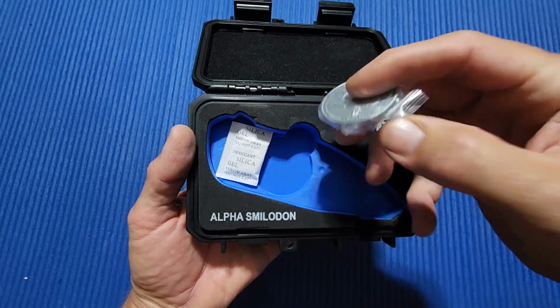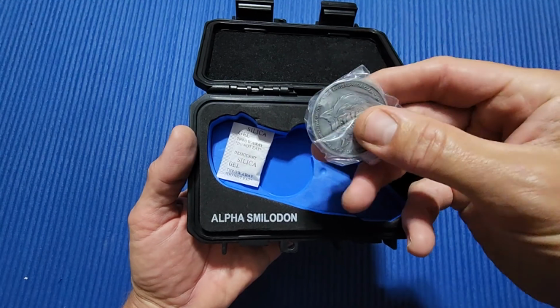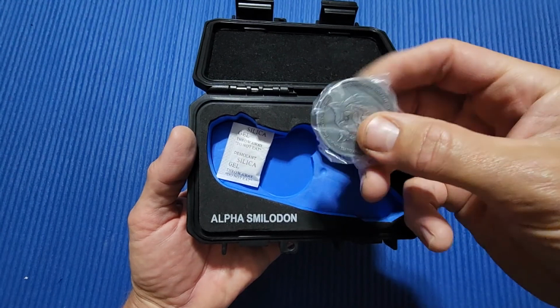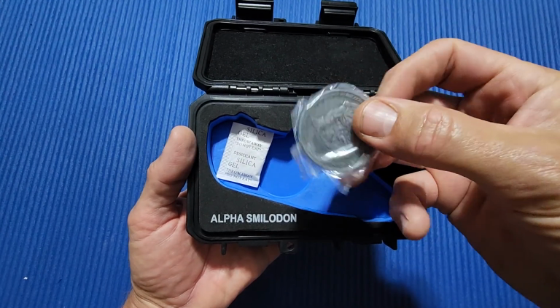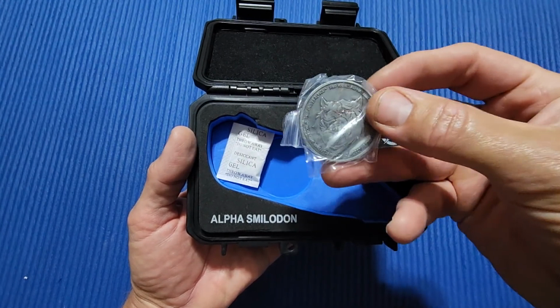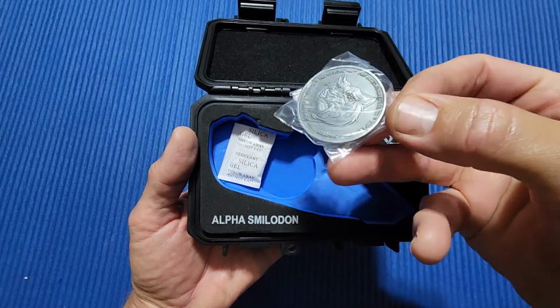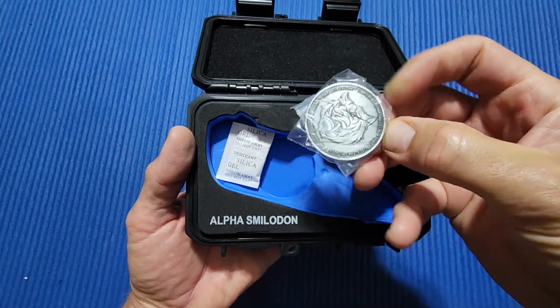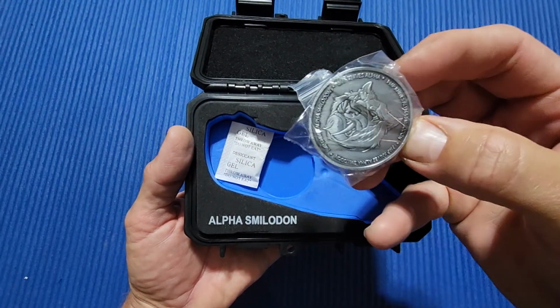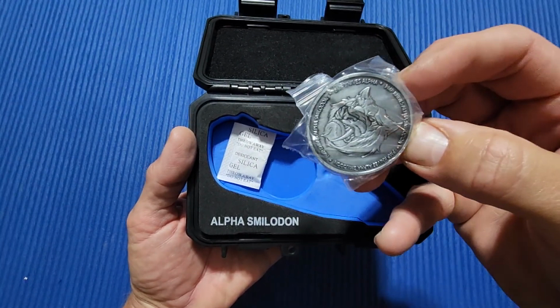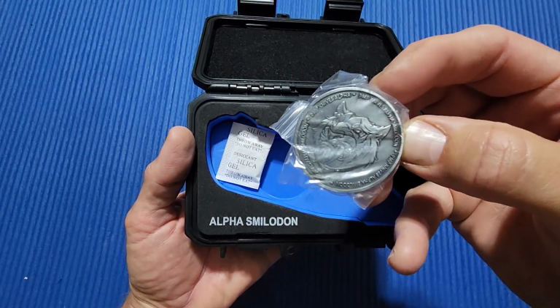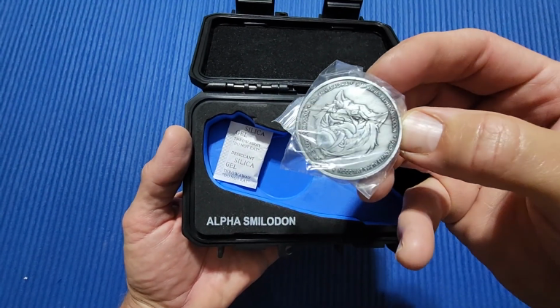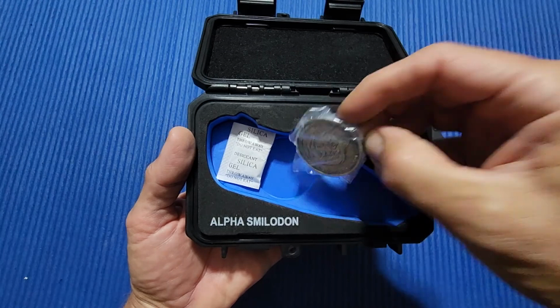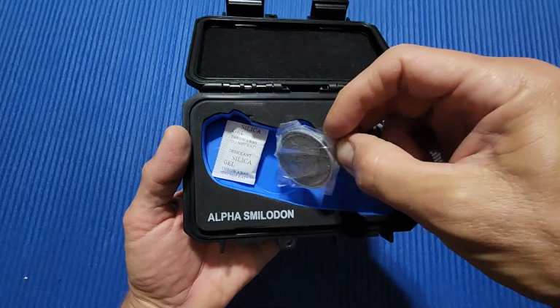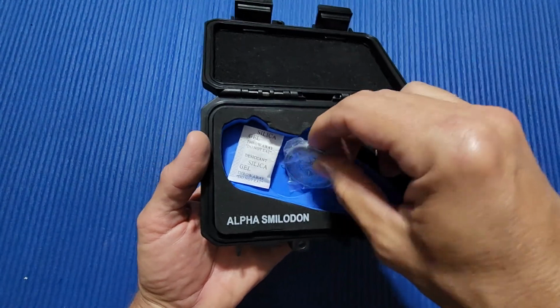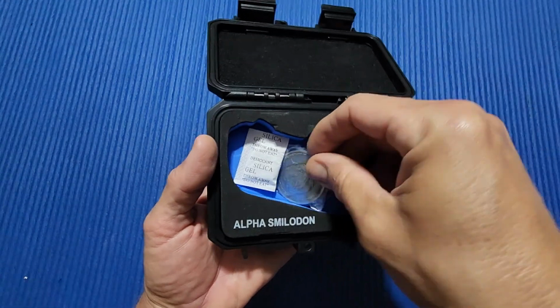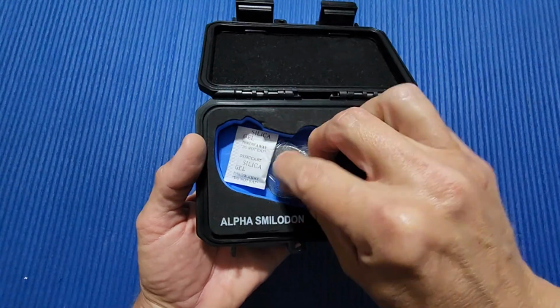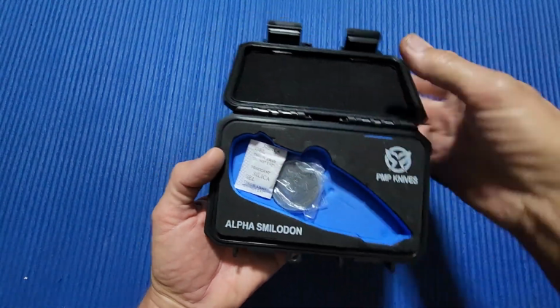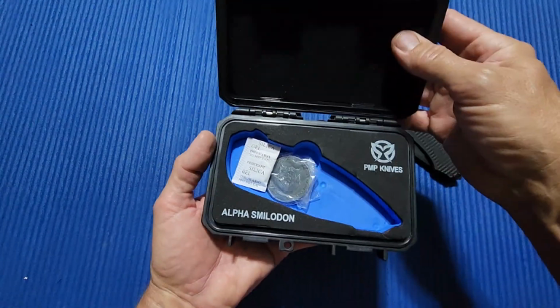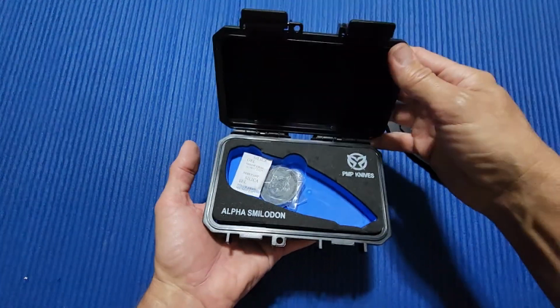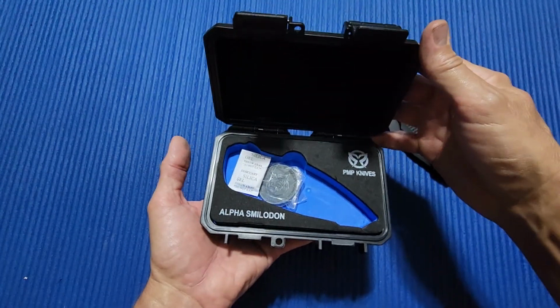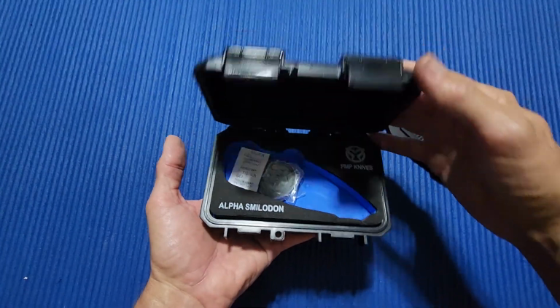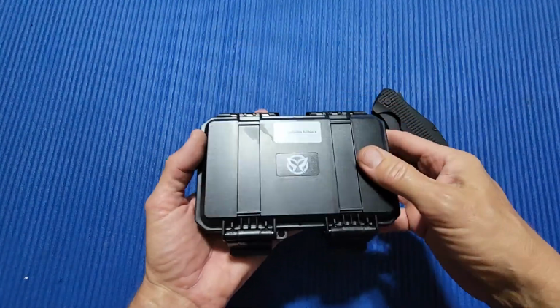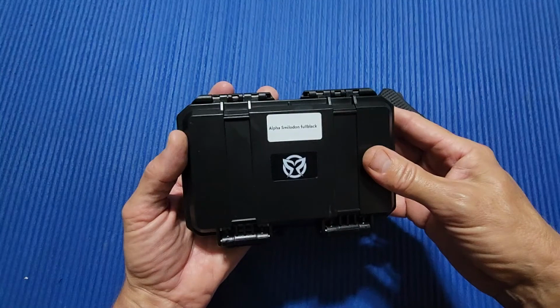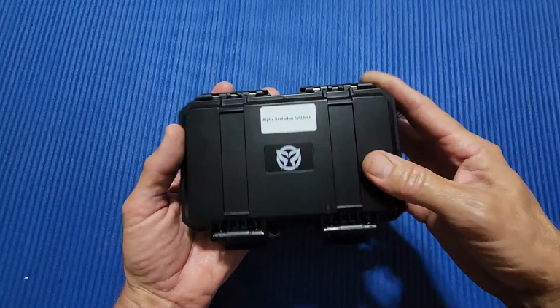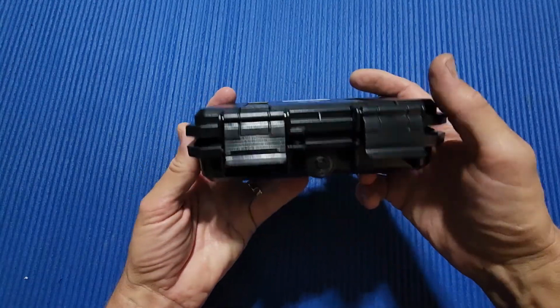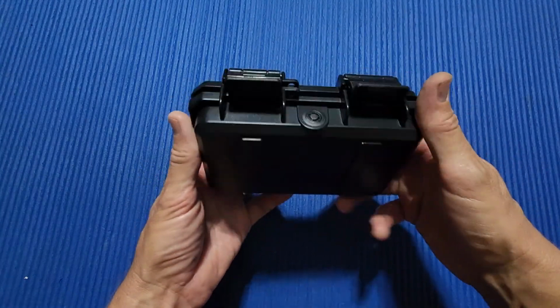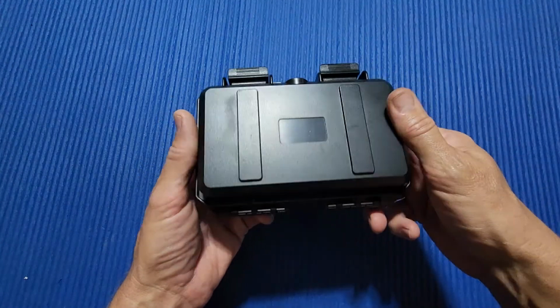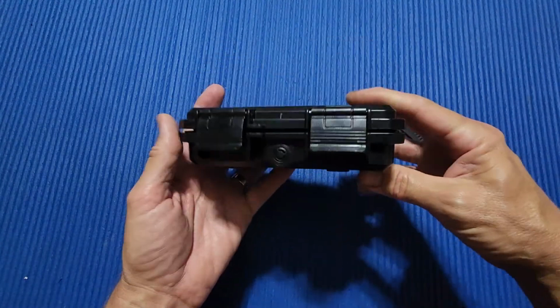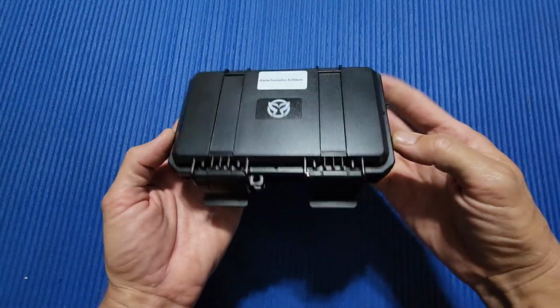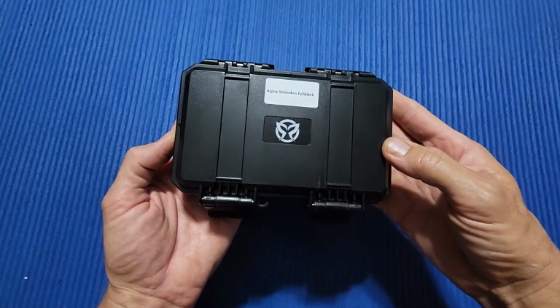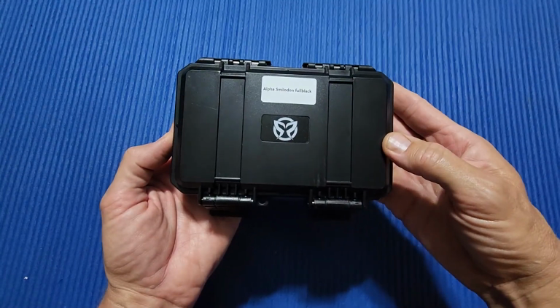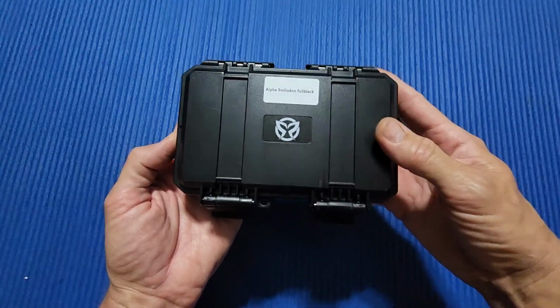You get this nice little challenge coin with it — I don't know if you can see that. Pretty cool. I love the box. I love it when makers put a nice case, pouch, or box with the knife.